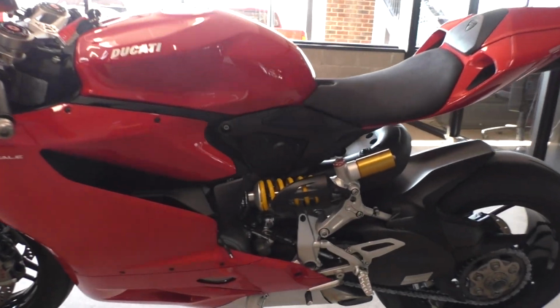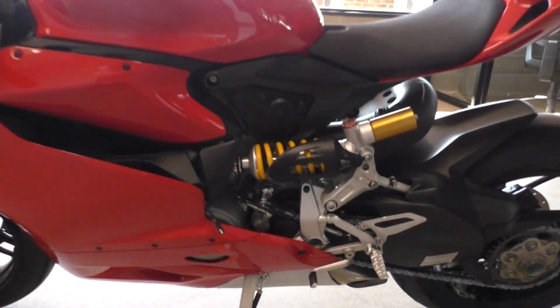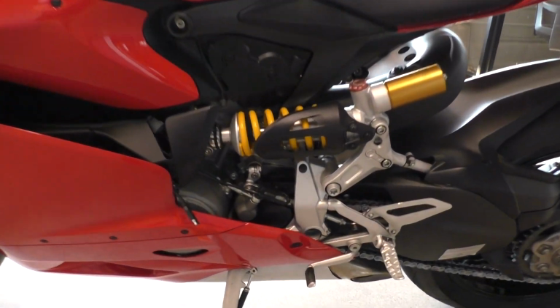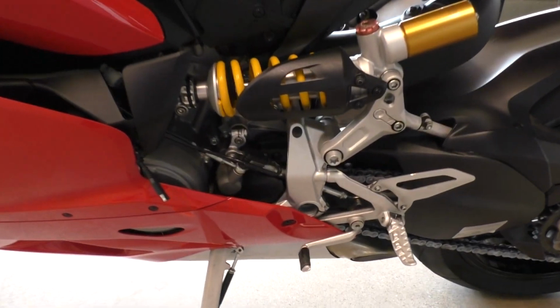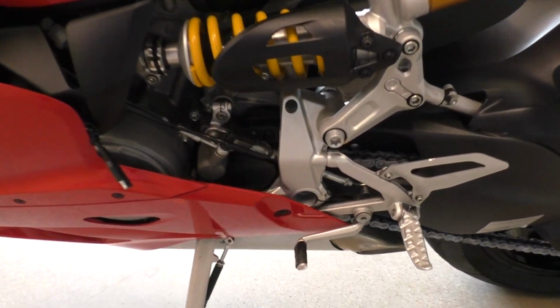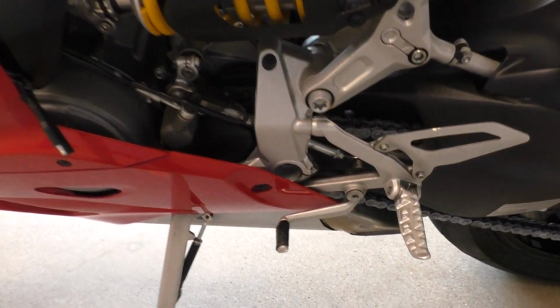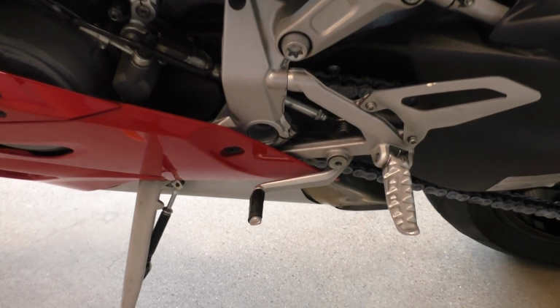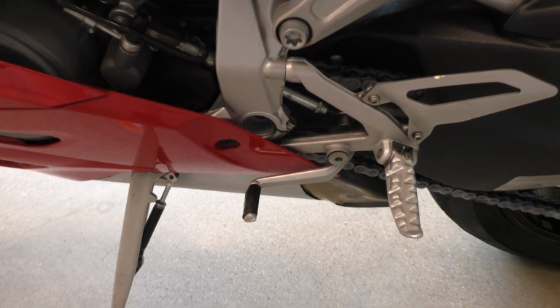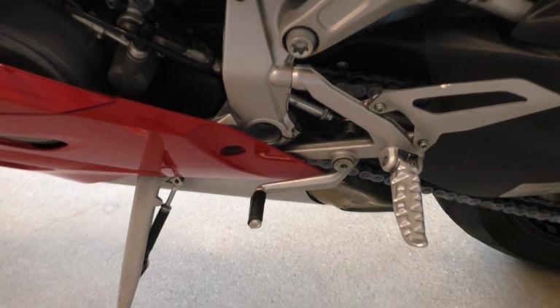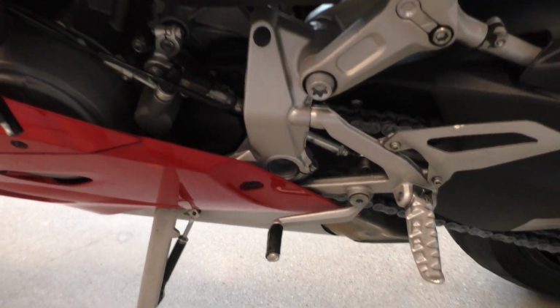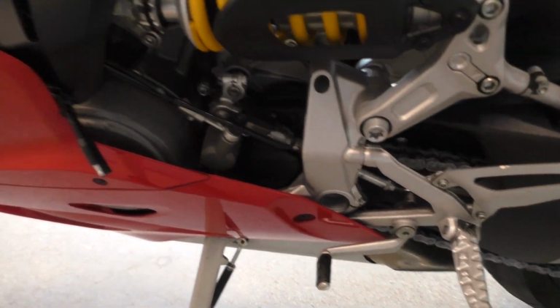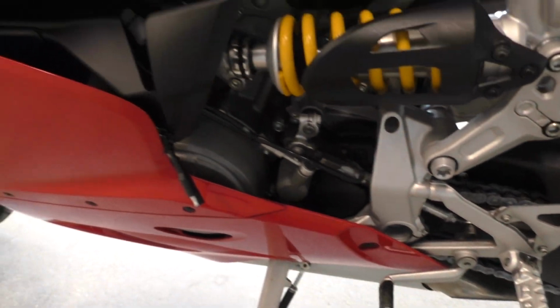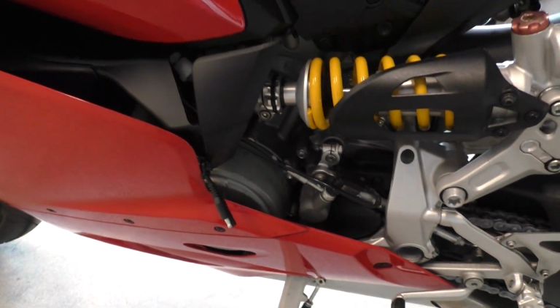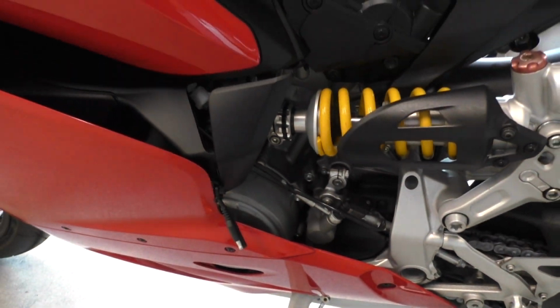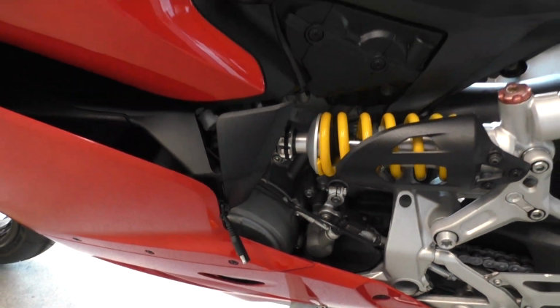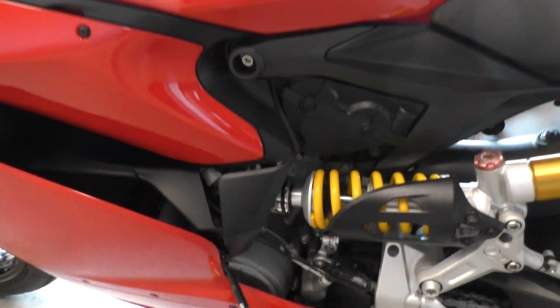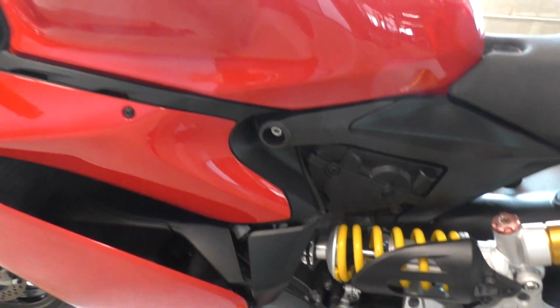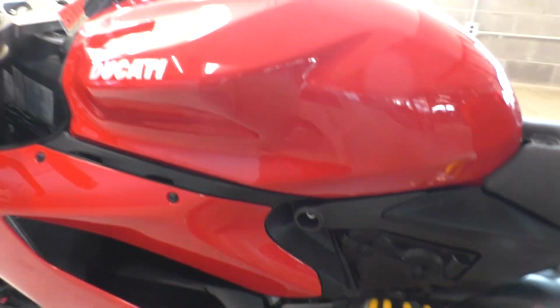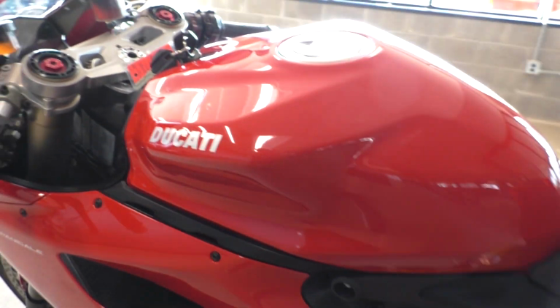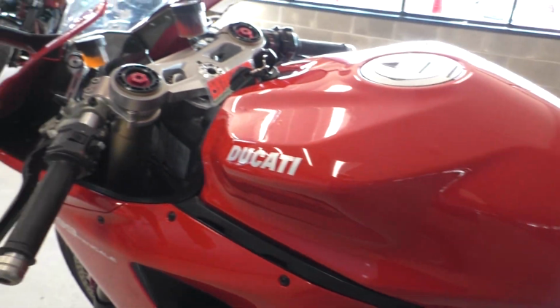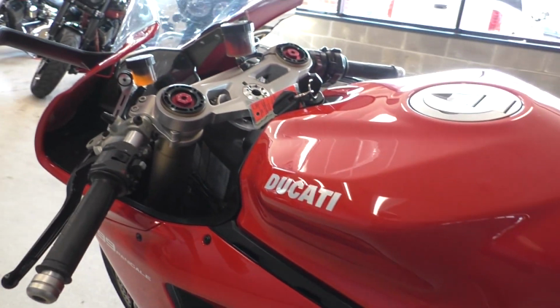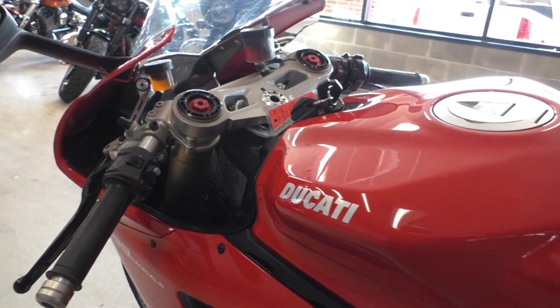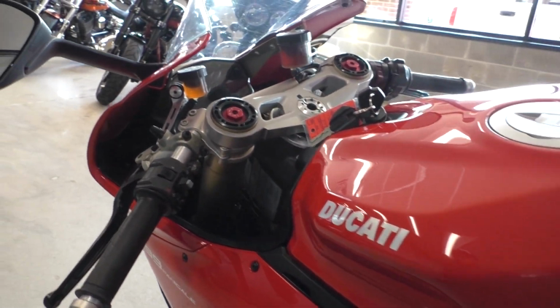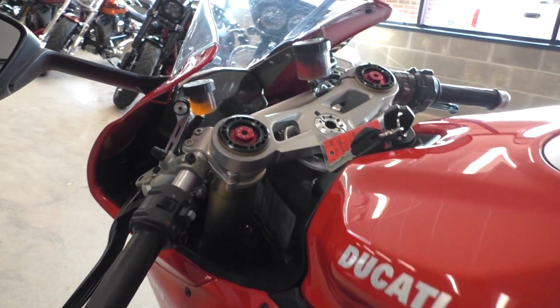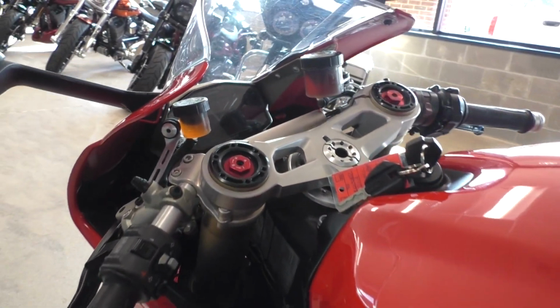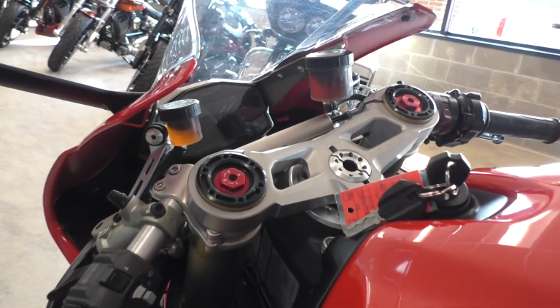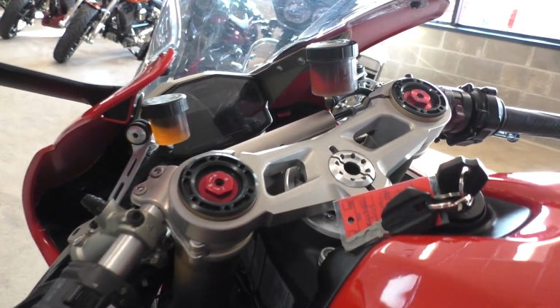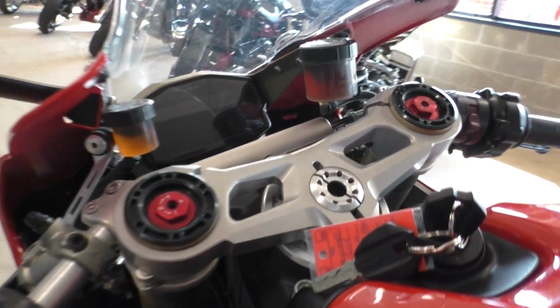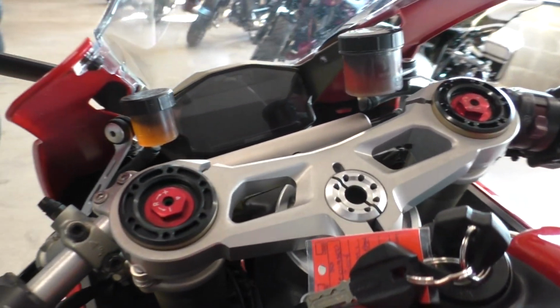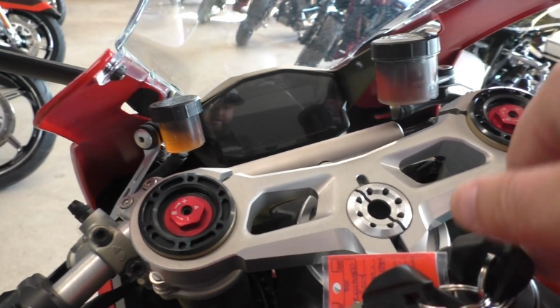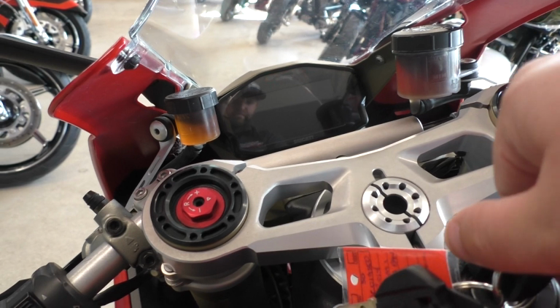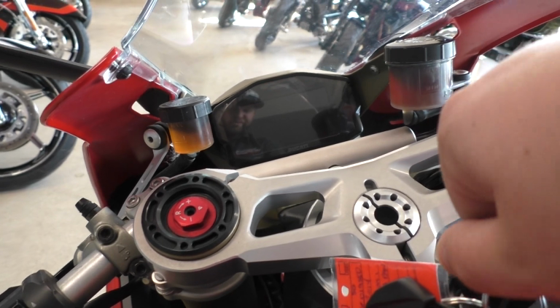It's also got the quick shifter, which is nice — clutchless shifts. It's a real smooth system too. When you're on the throttle real hard you don't even have to touch the clutch, just pop it up and it's butter smooth.